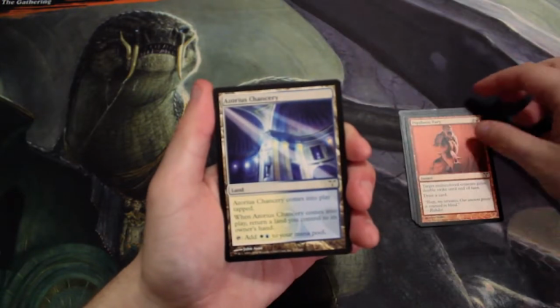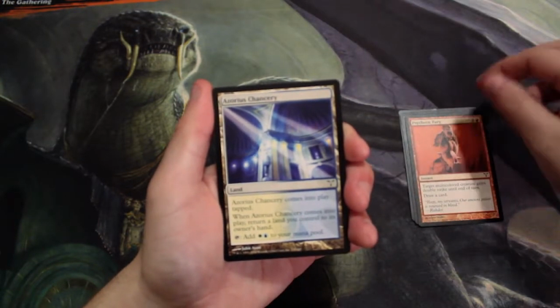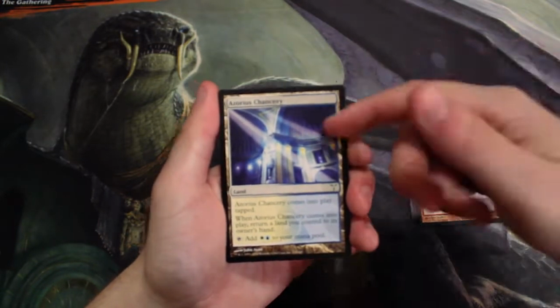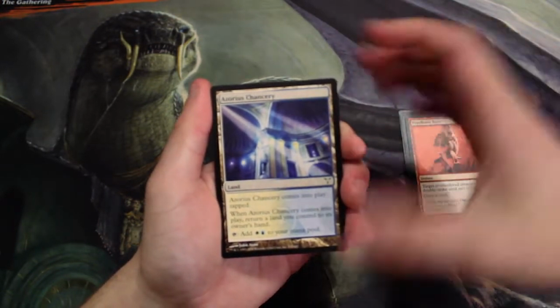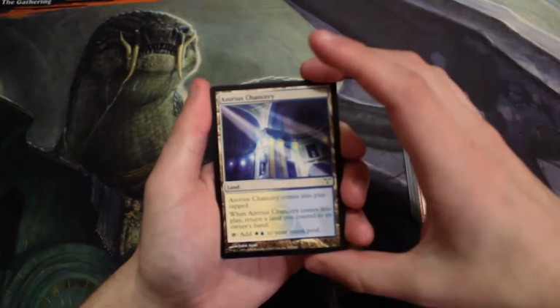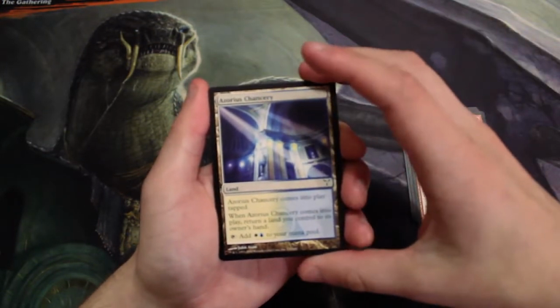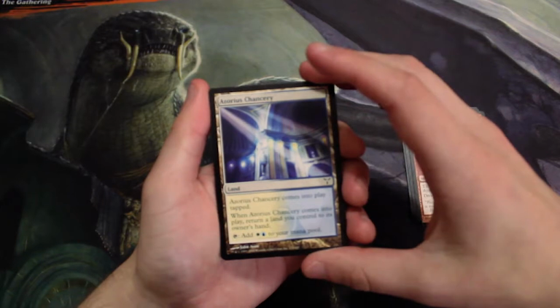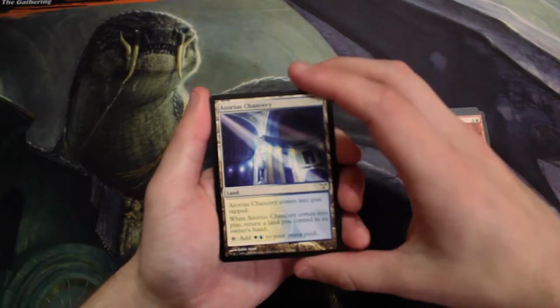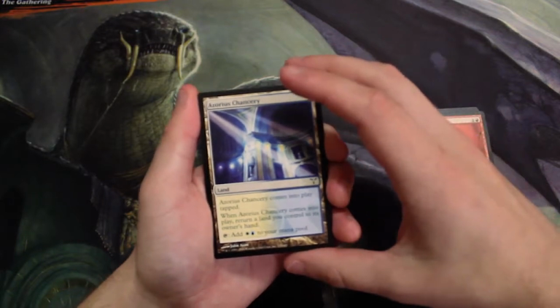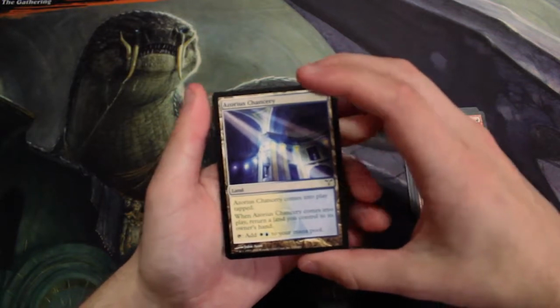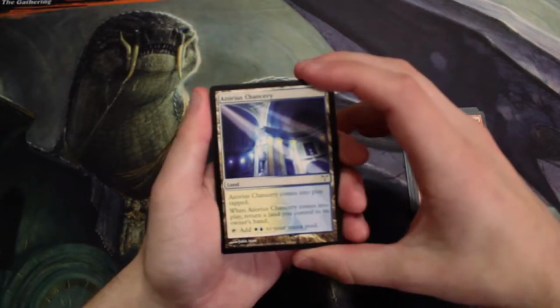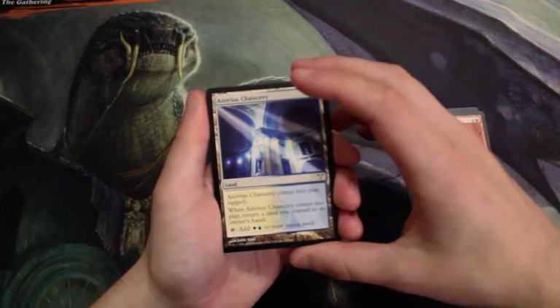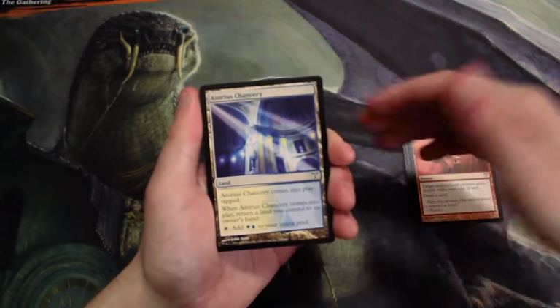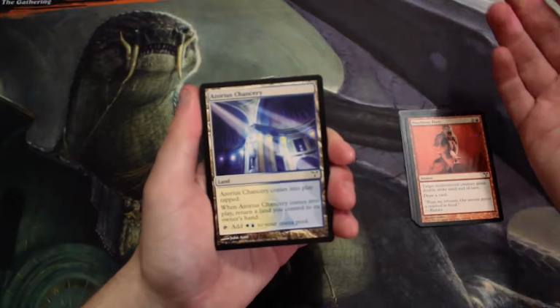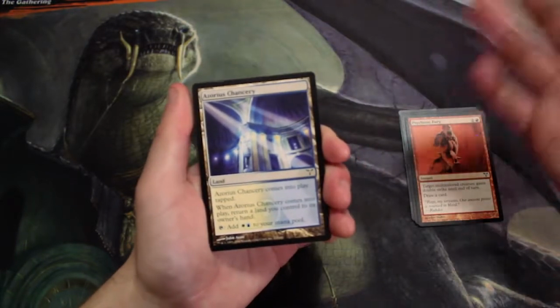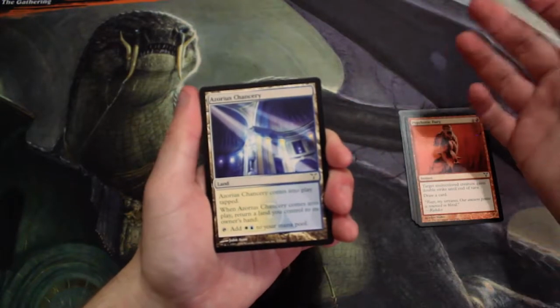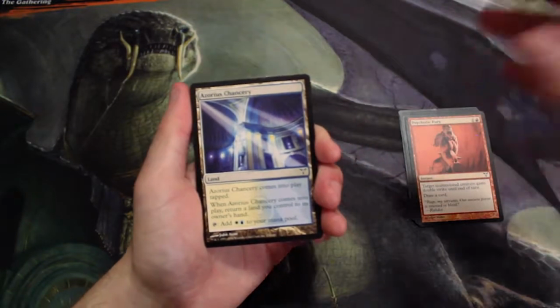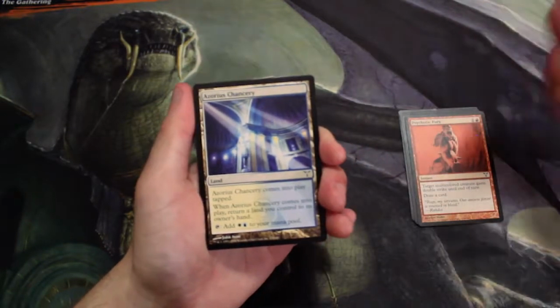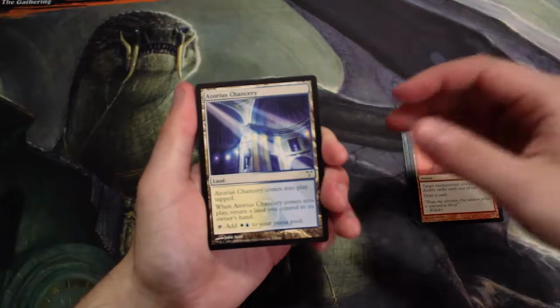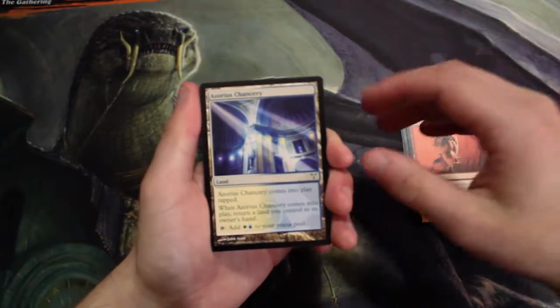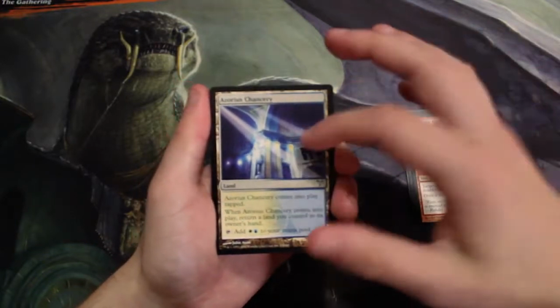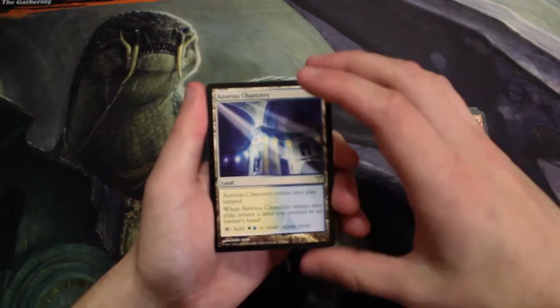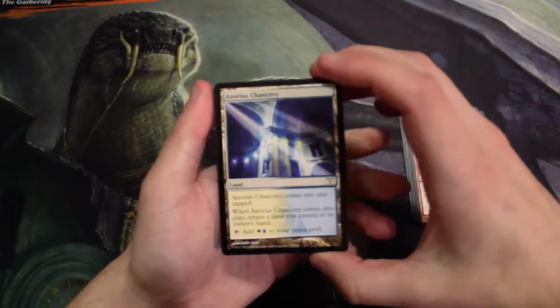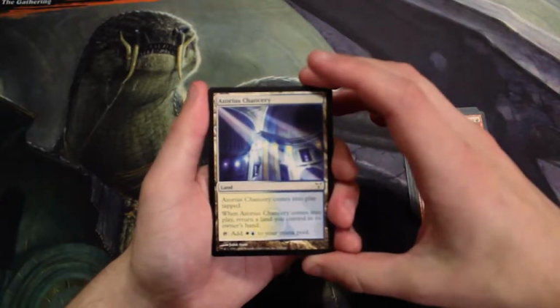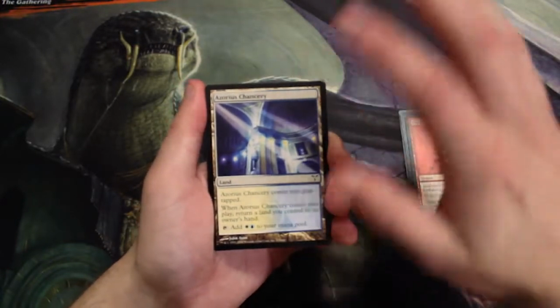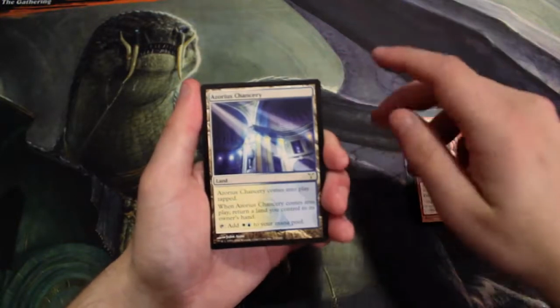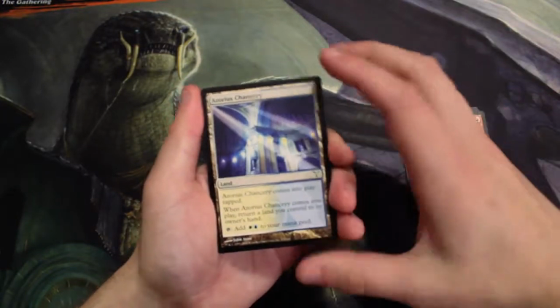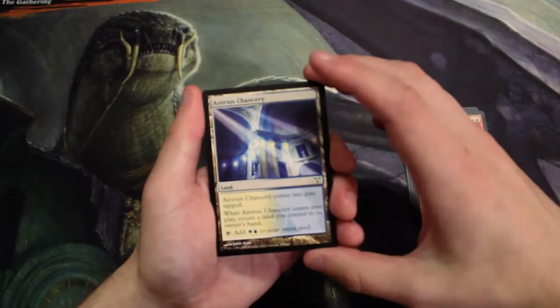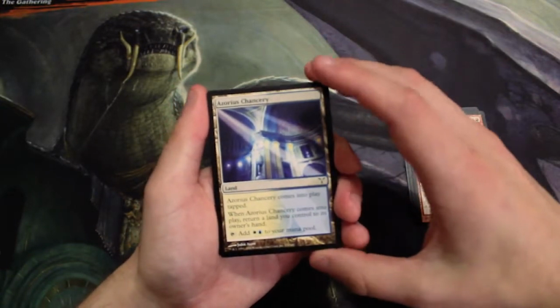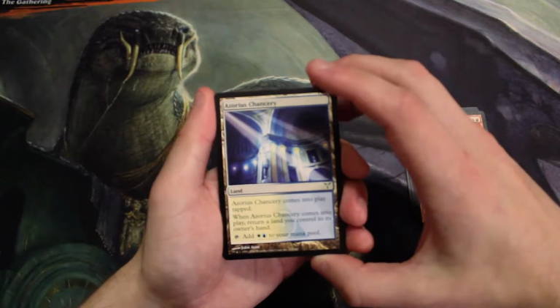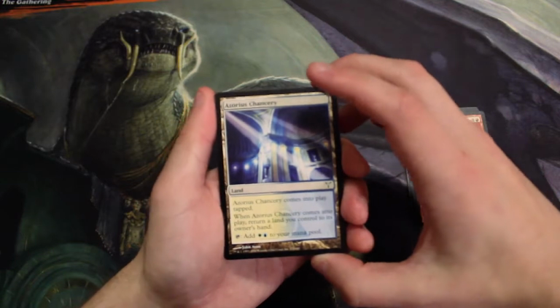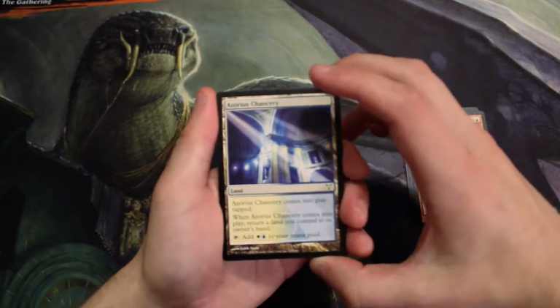Azorius Chancery. This is actually a cycle of double lands, and they're actually called the Bounce Lands because when you play them, they come into play tapped, you return a land to your hand, and then you get this, which taps for two different colors — in this case, white and blue.